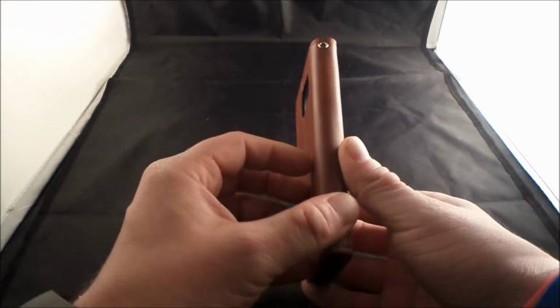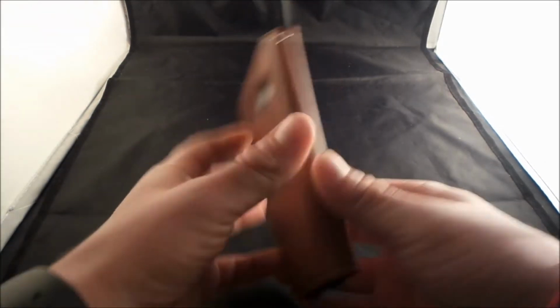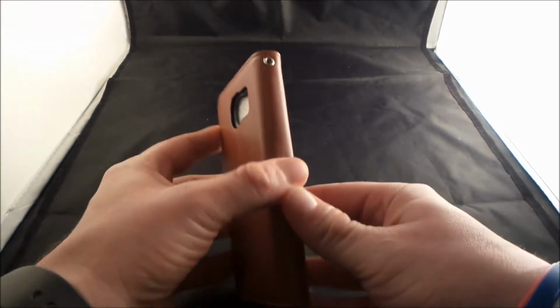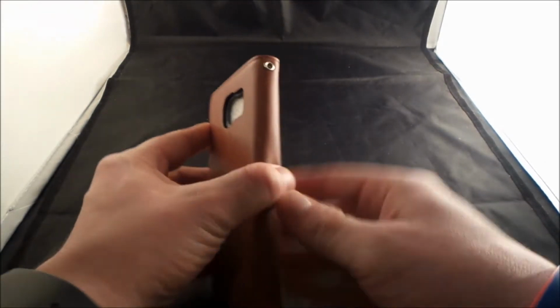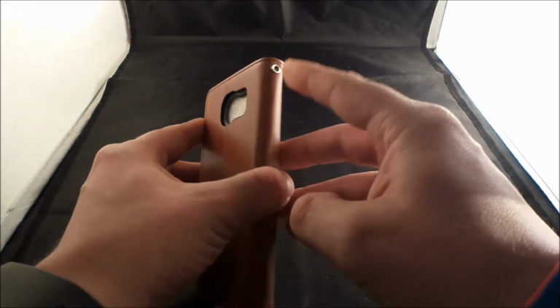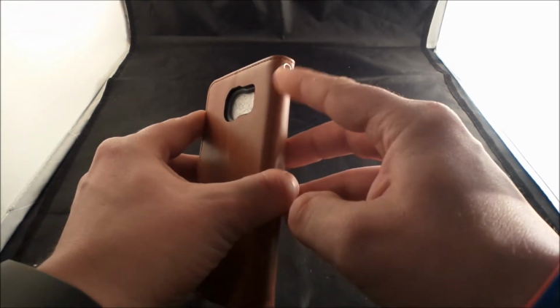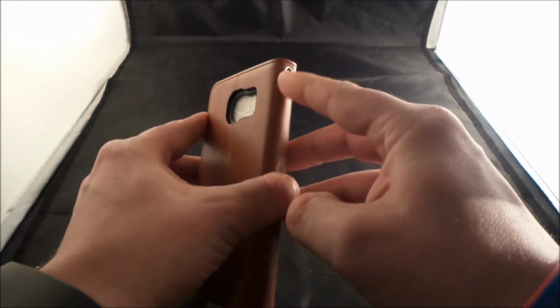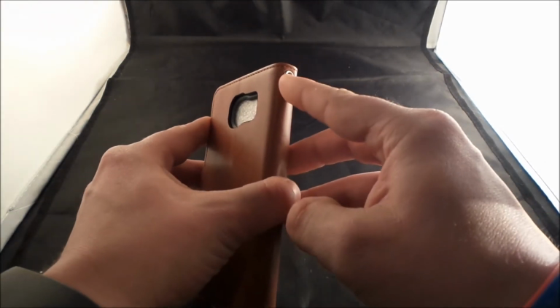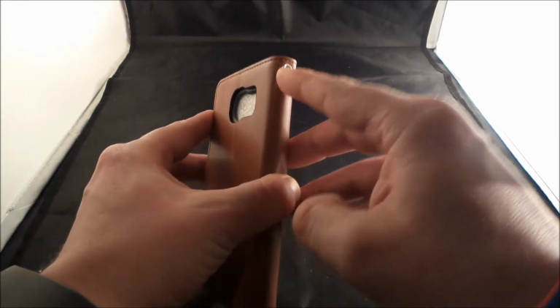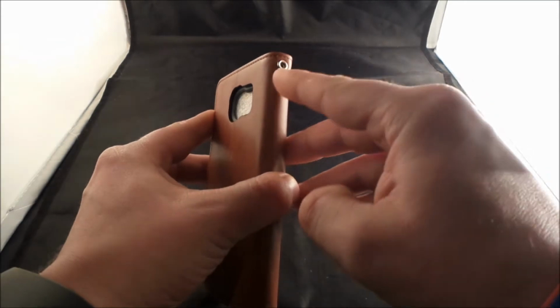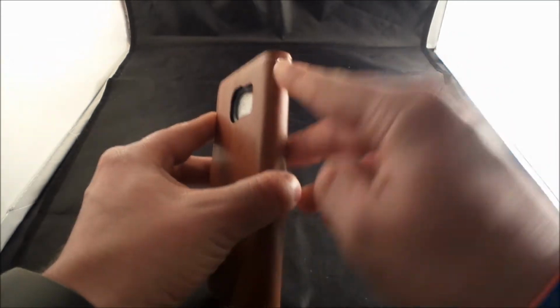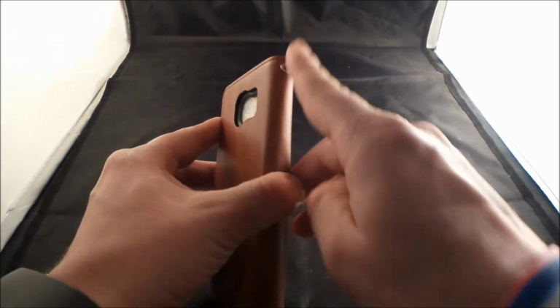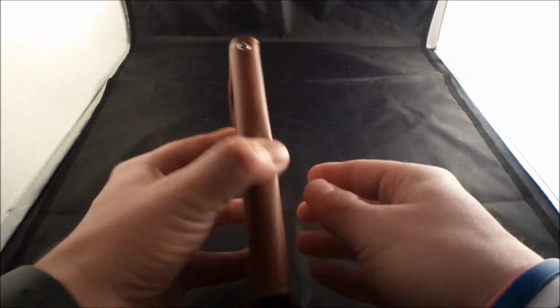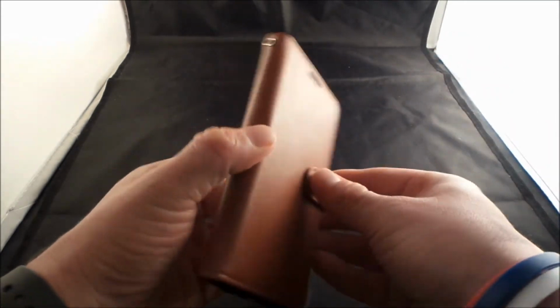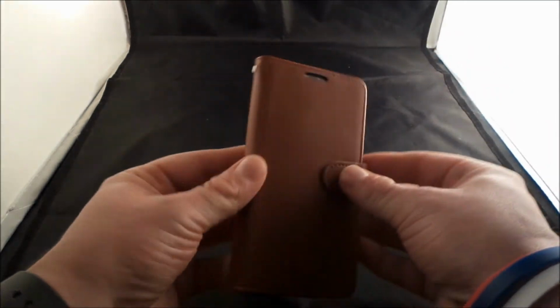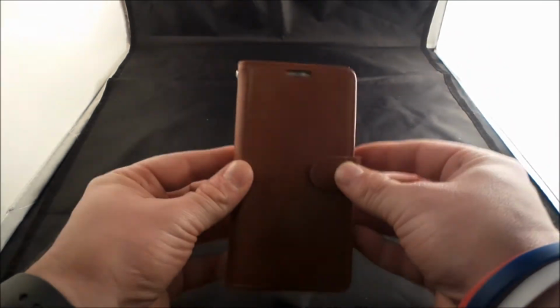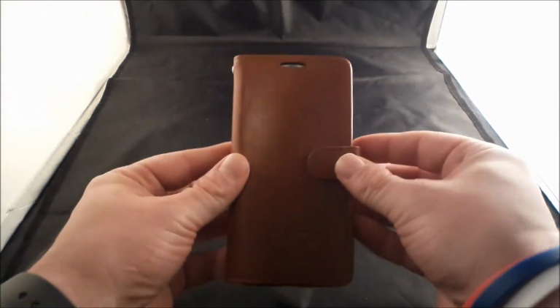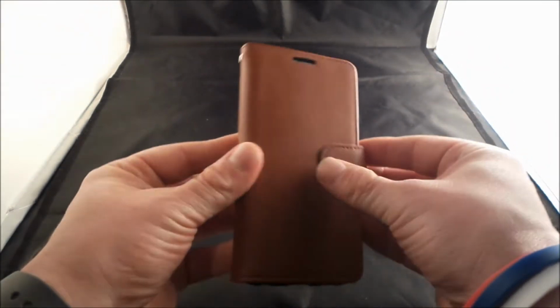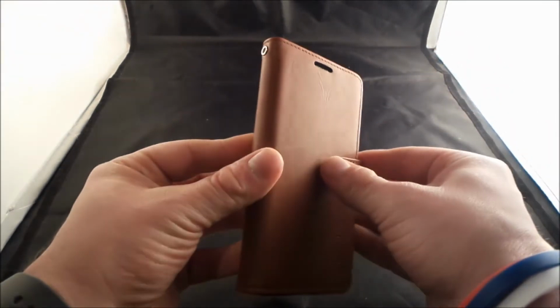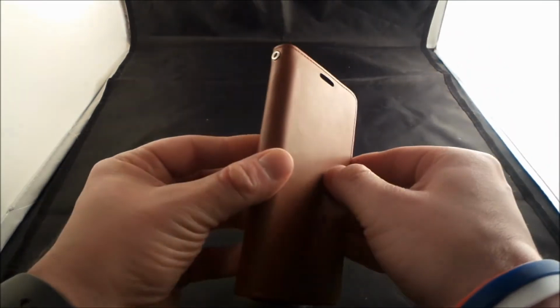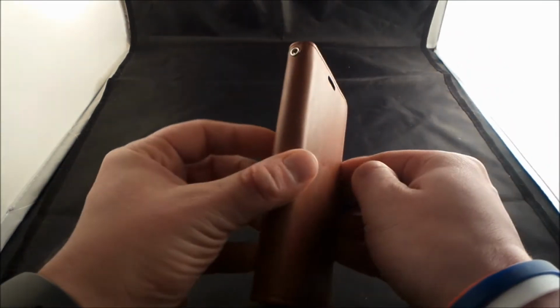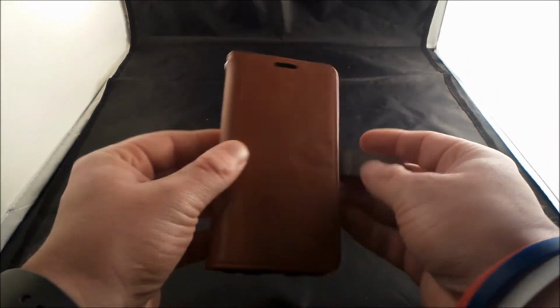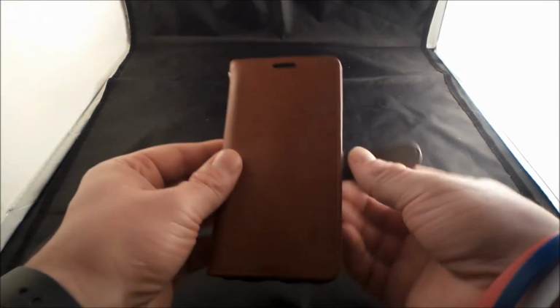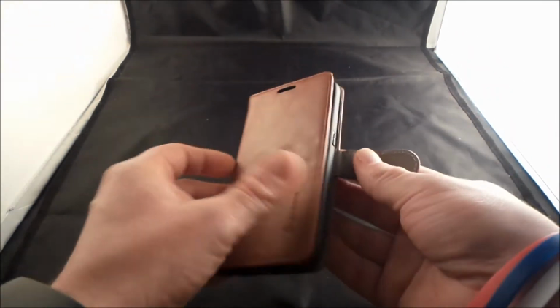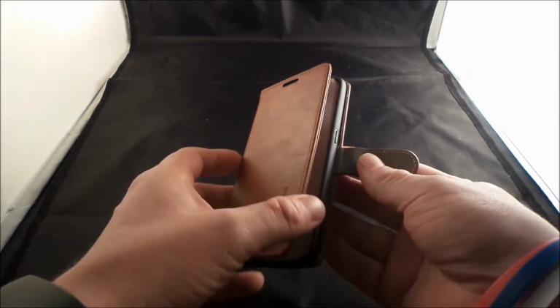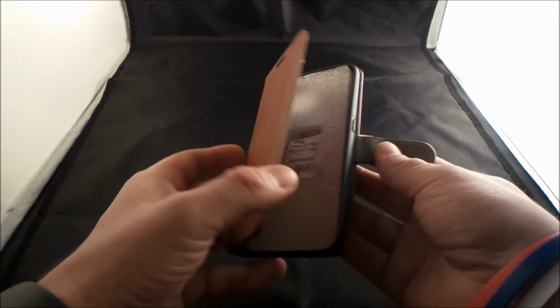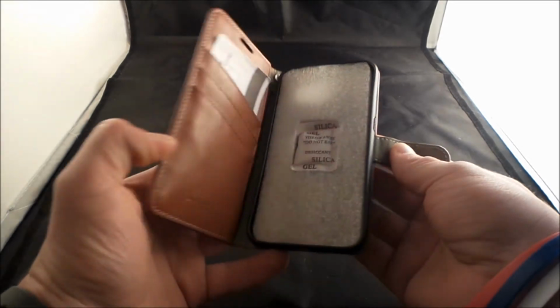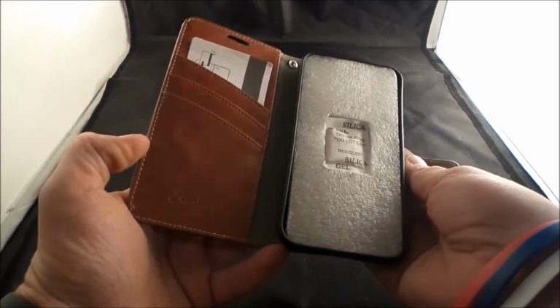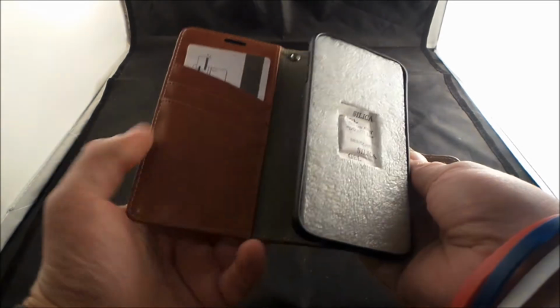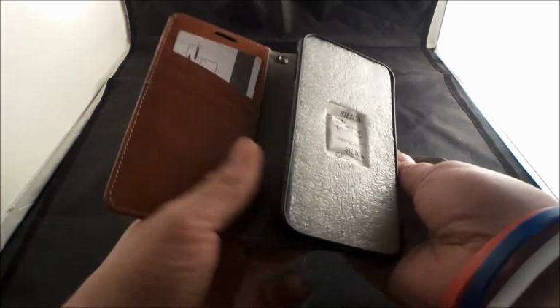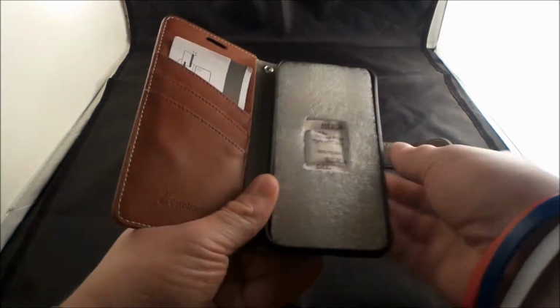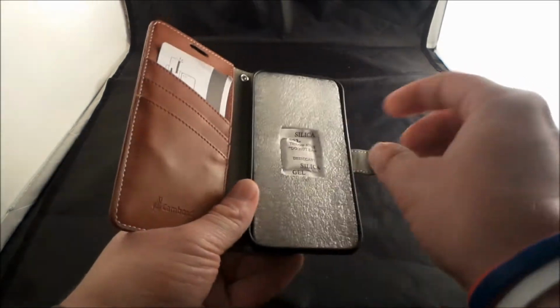You actually have a little hole up here that you'd be able to slide in some thread, so you'd be able to attach this to your purse if you're a female, and maybe some other options you'd be able to do with that.